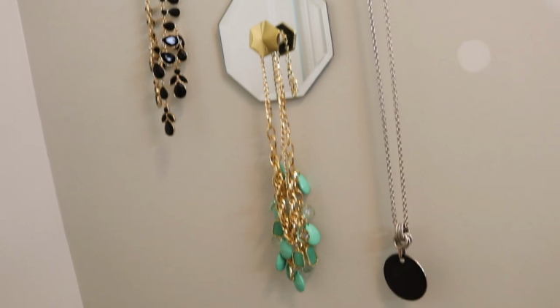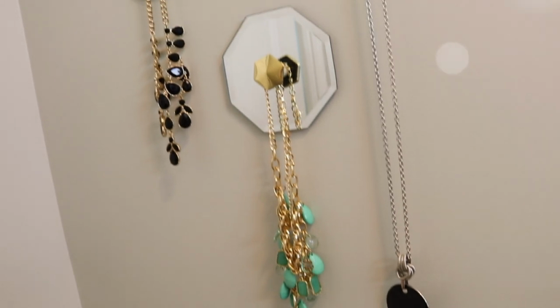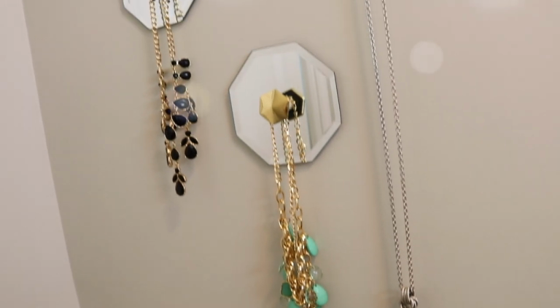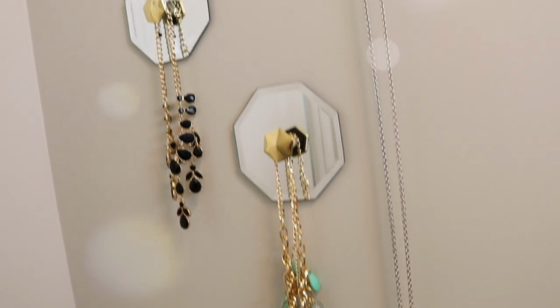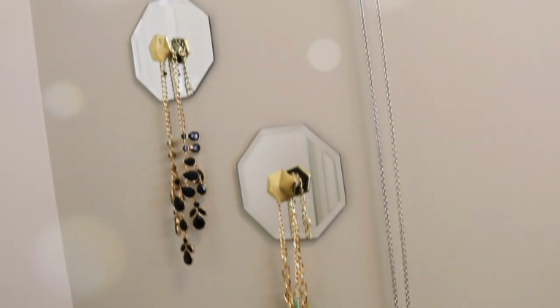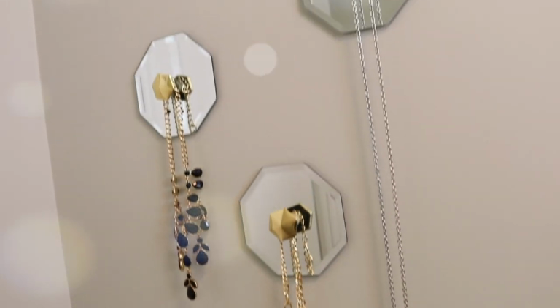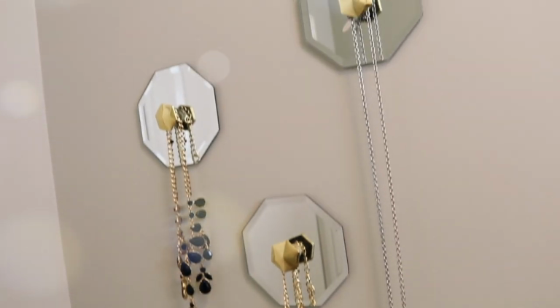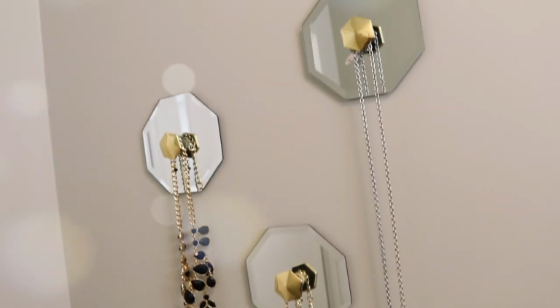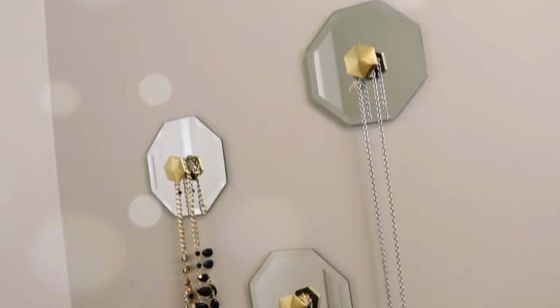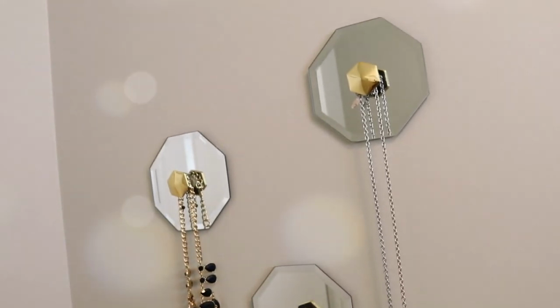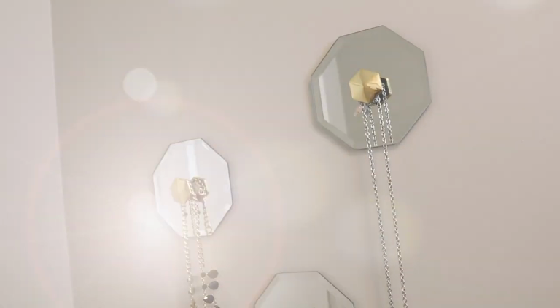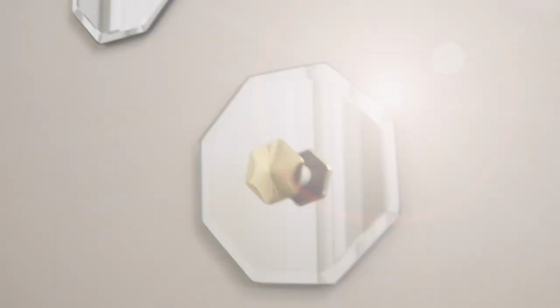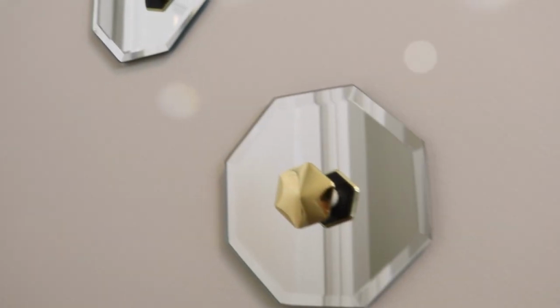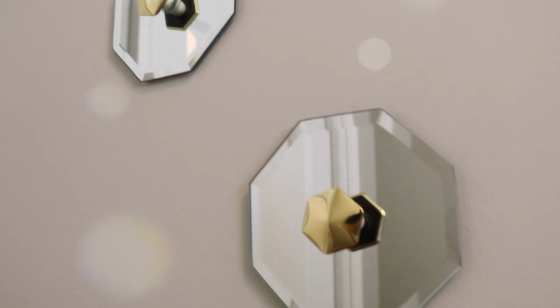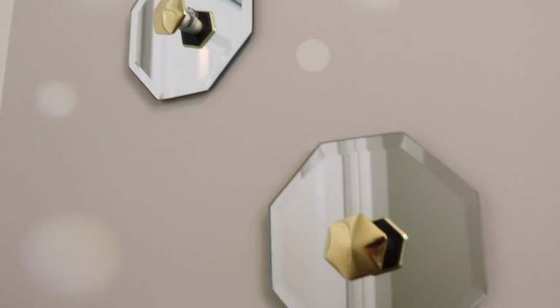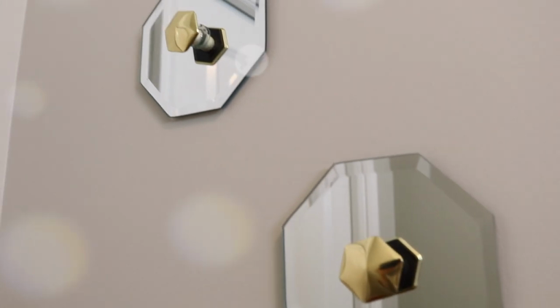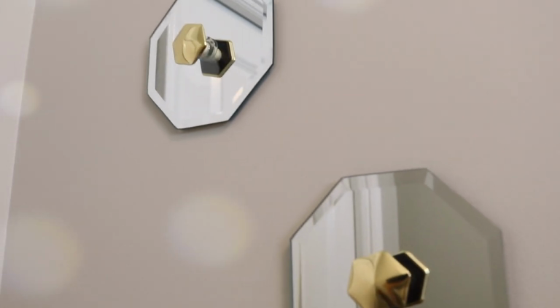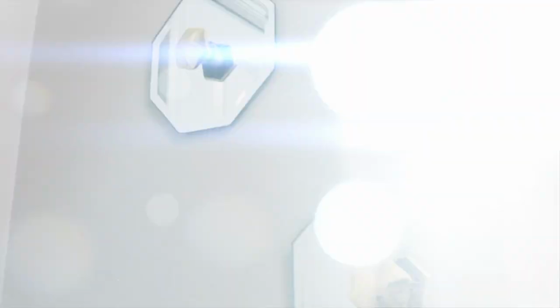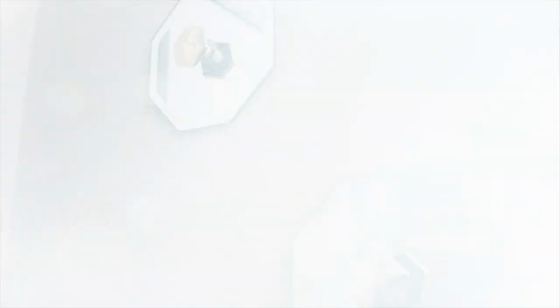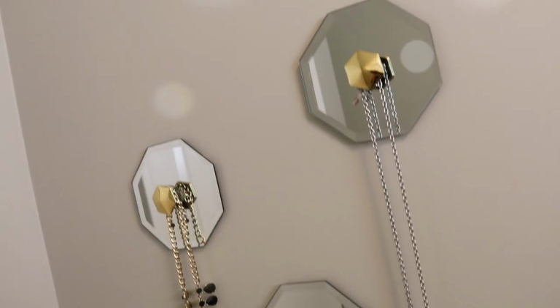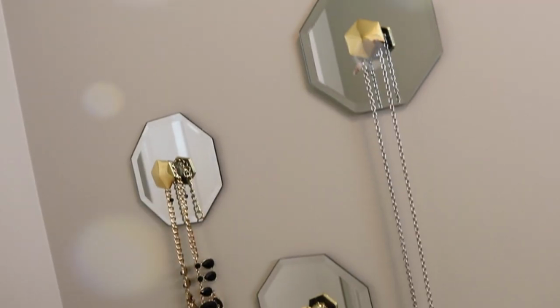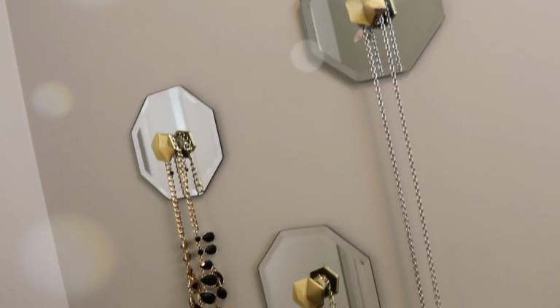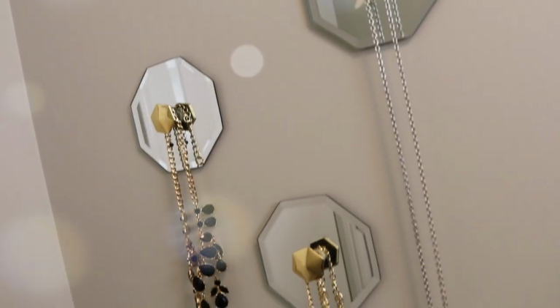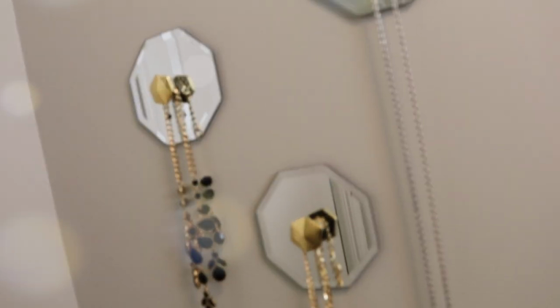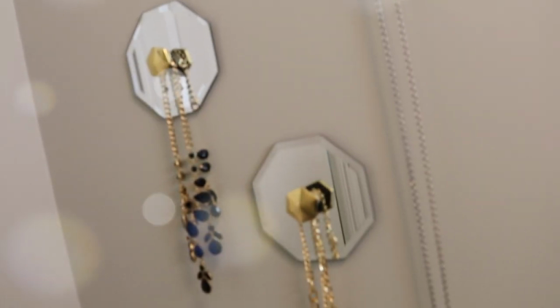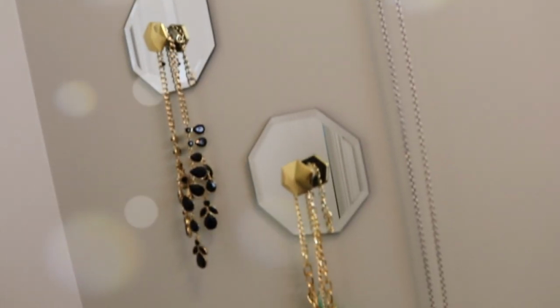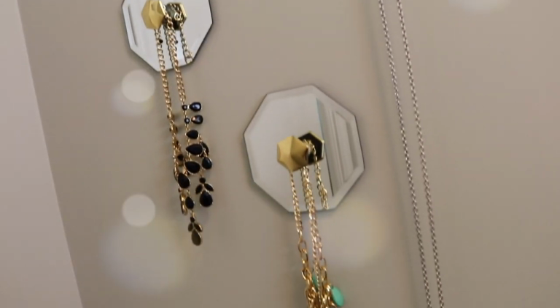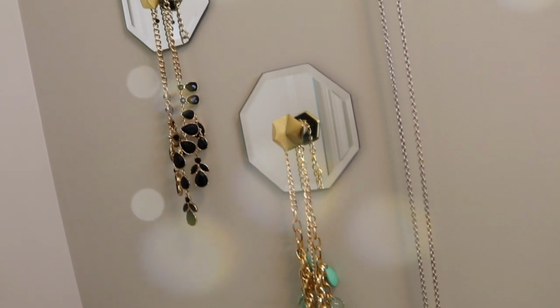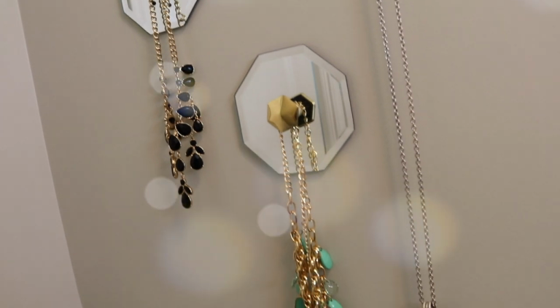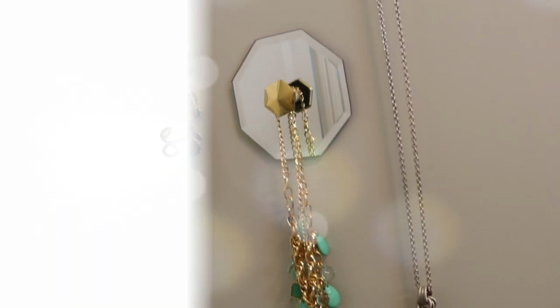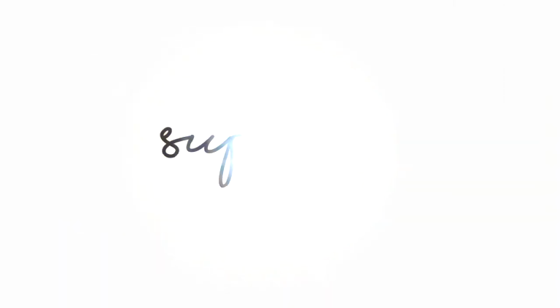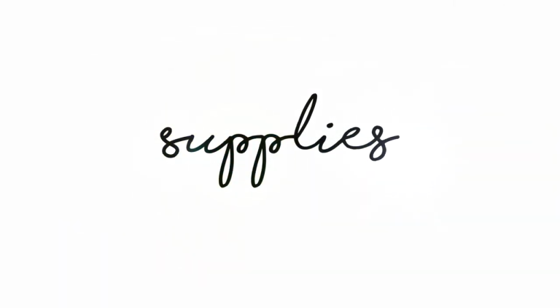Hey guys, Do It On A Dime here. In this video, I'm going to show you how to make this gorgeous necklace jewelry display. These are so elegant, and you can get all of these products from Walmart and the Dollar Tree. So let's jump right in.